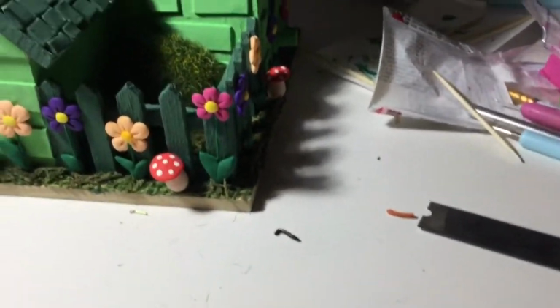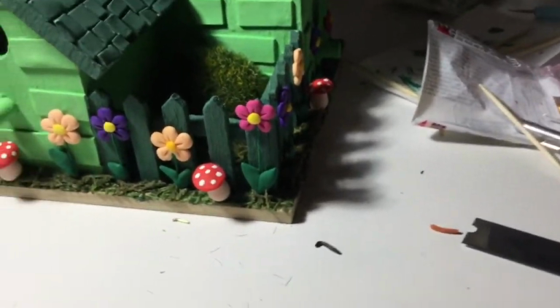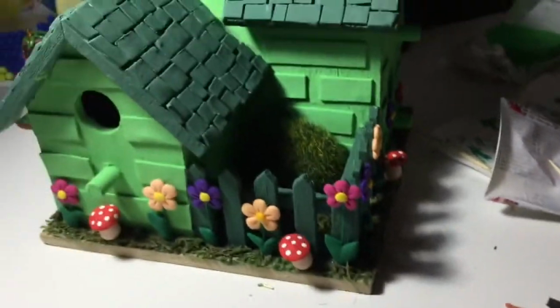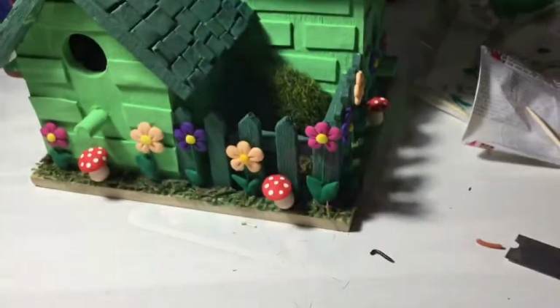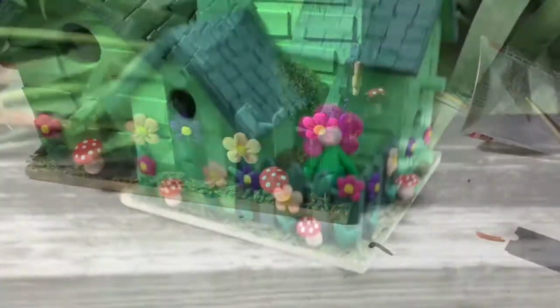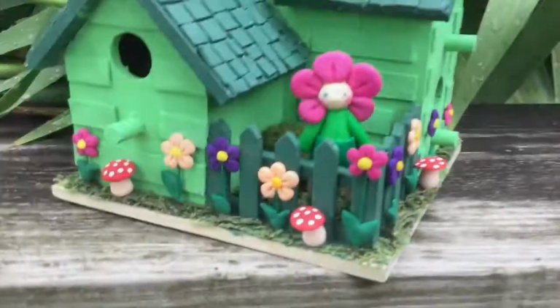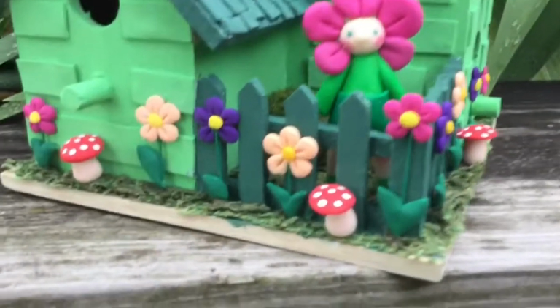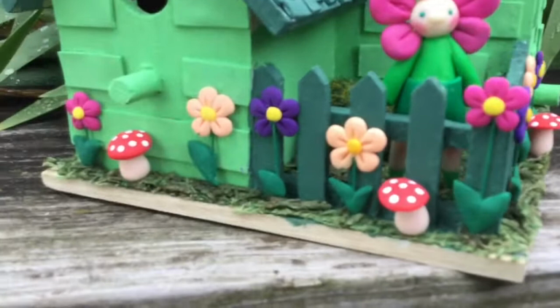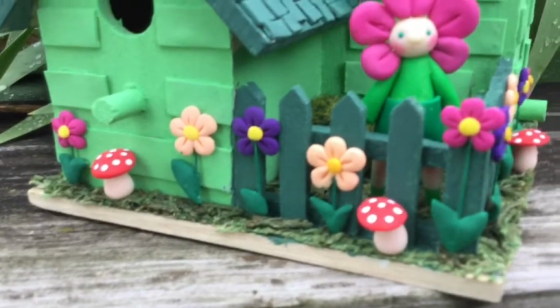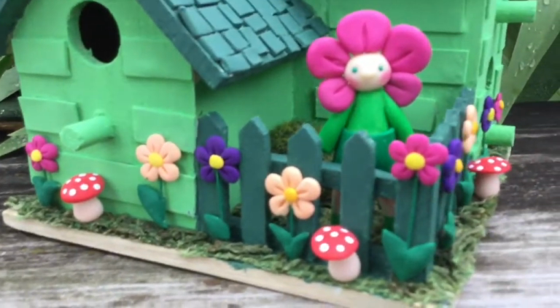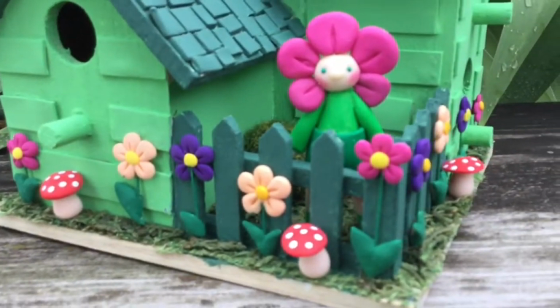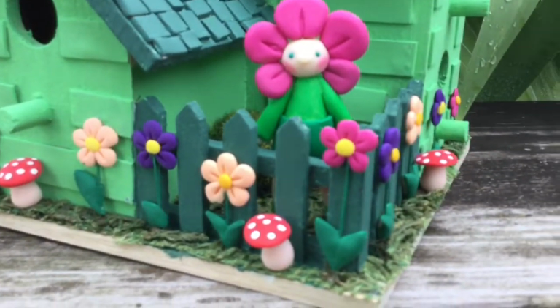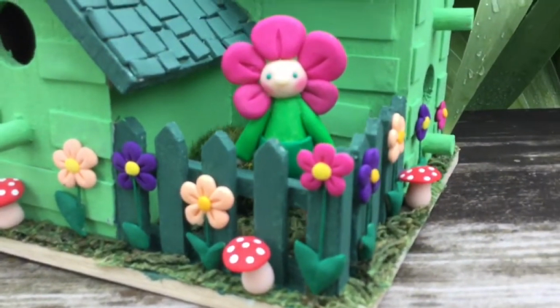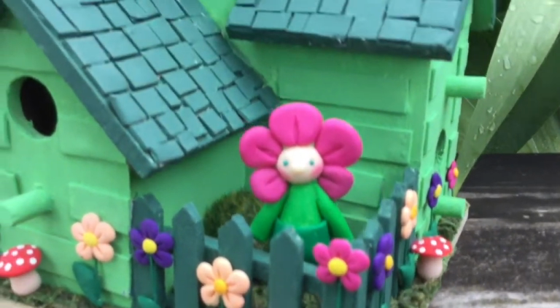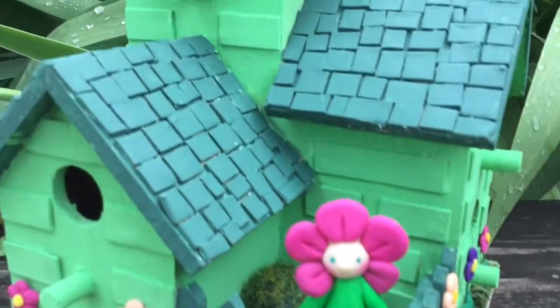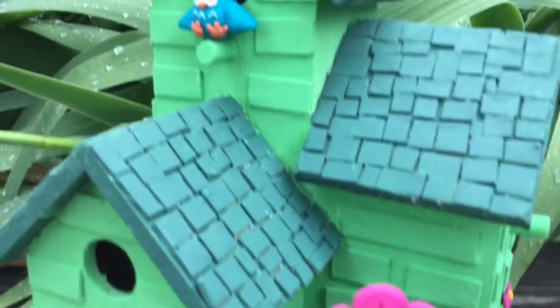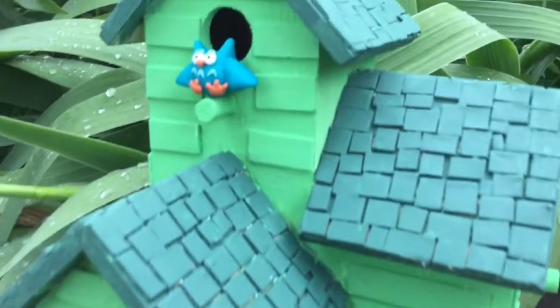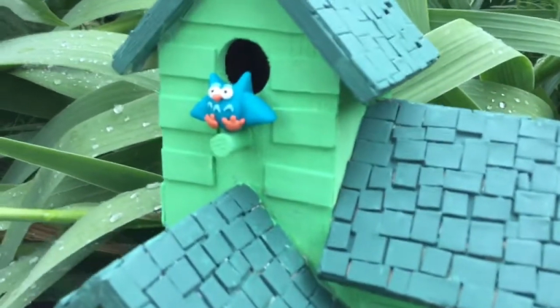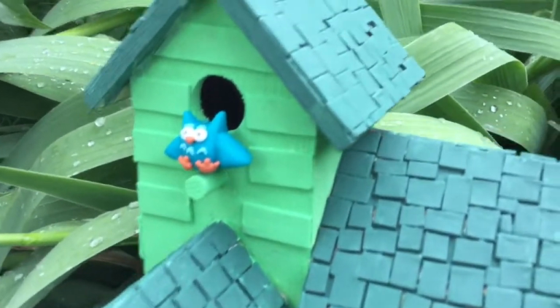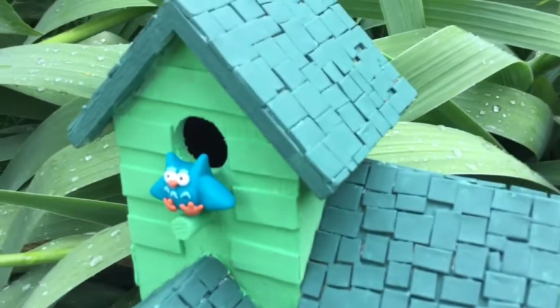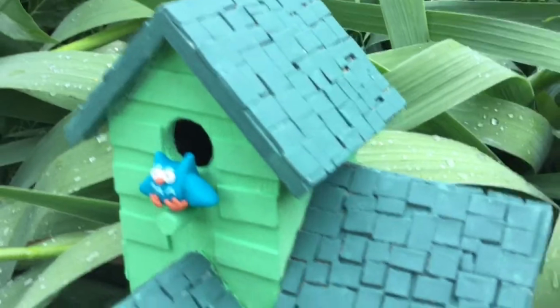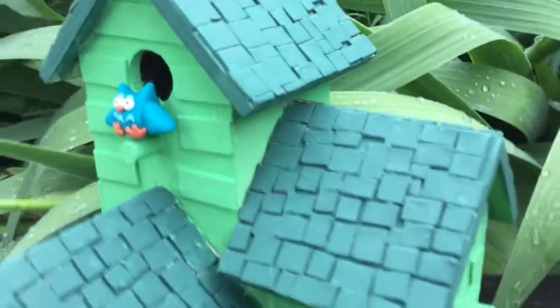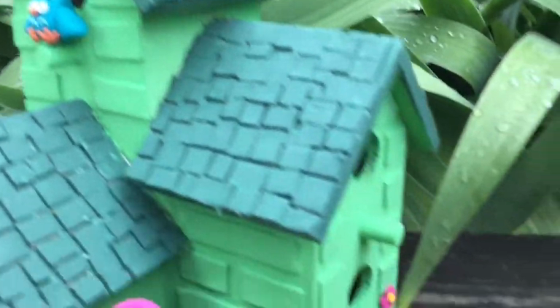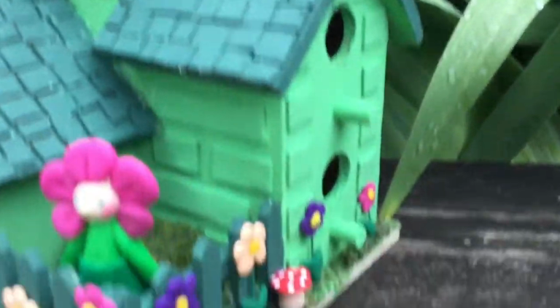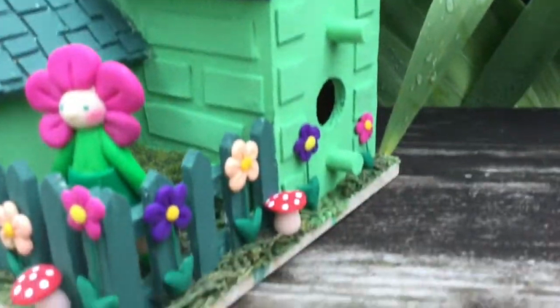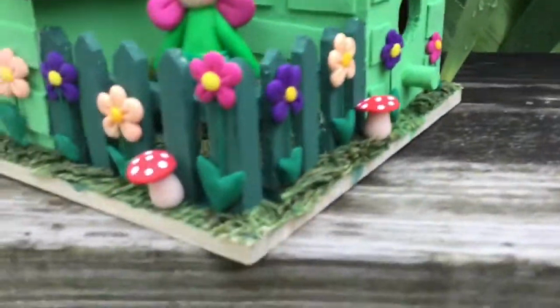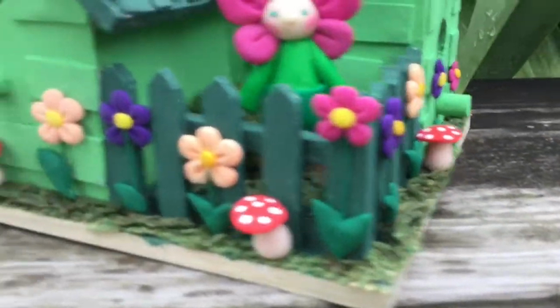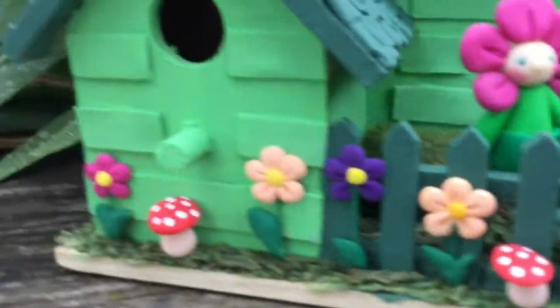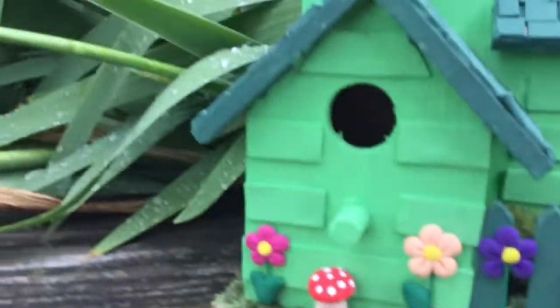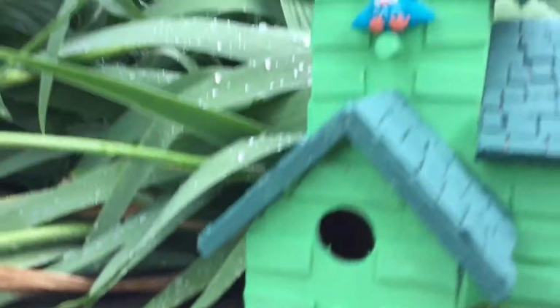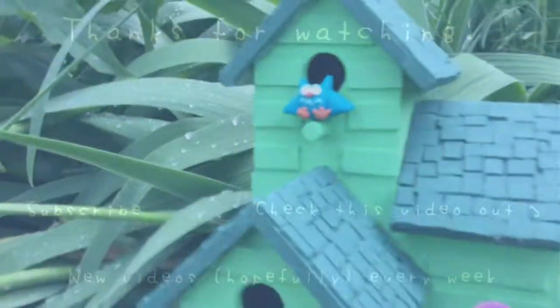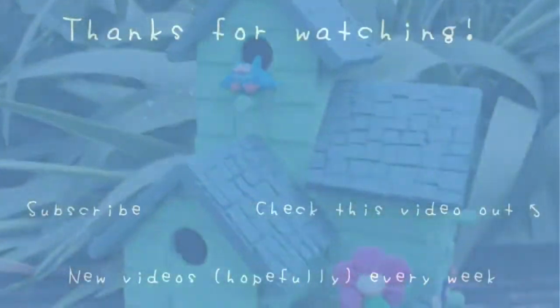This is the final birdhouse! I hope you guys like it — let me know what you think in the comments and I will see you guys next week with a new video. Bye!